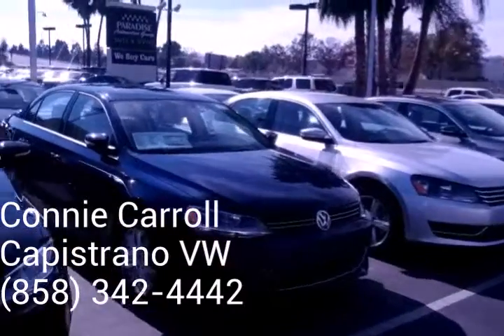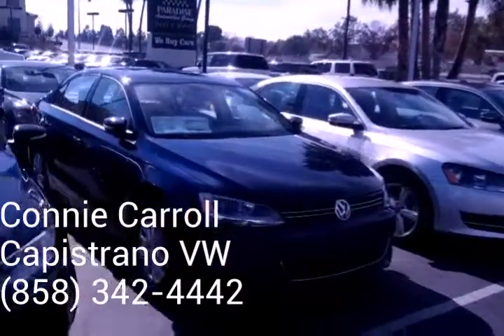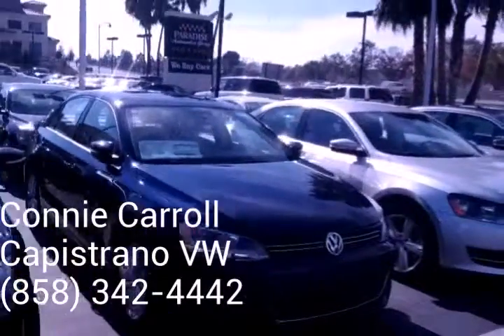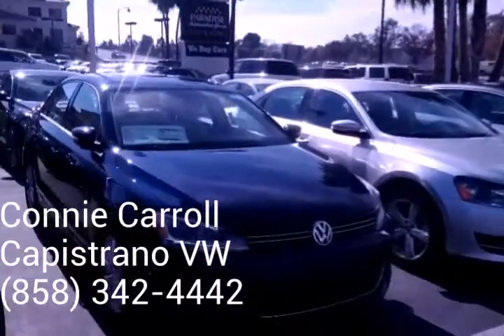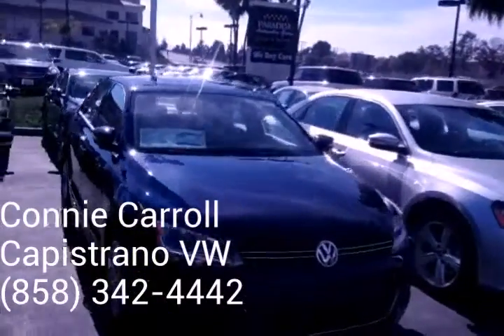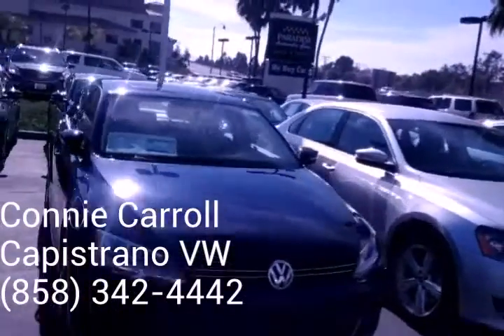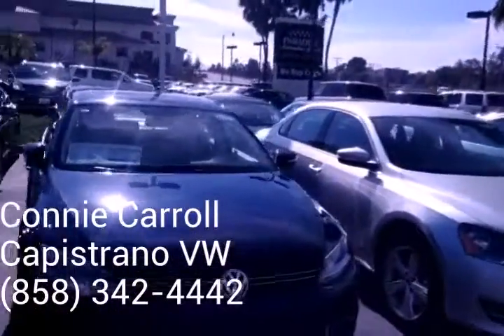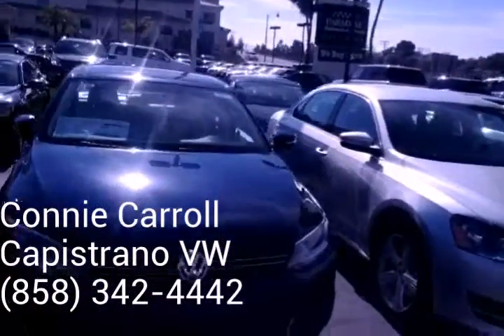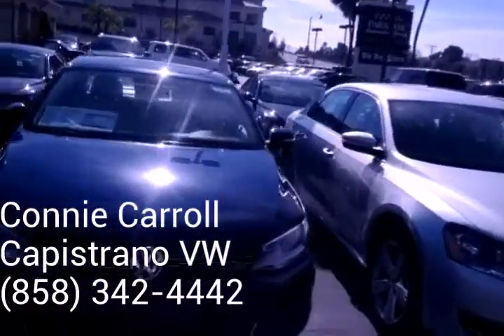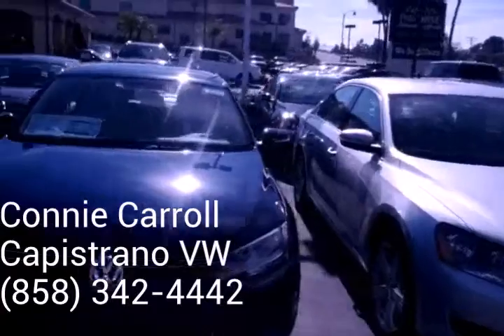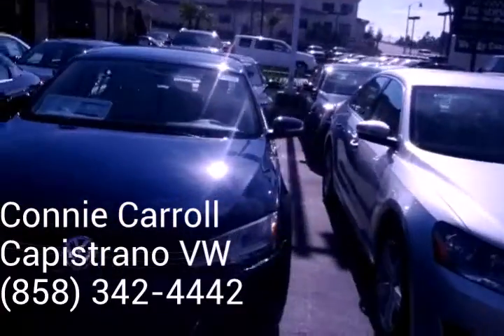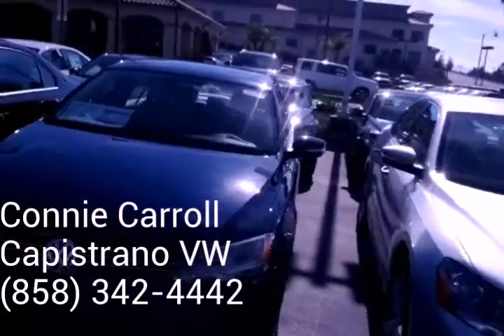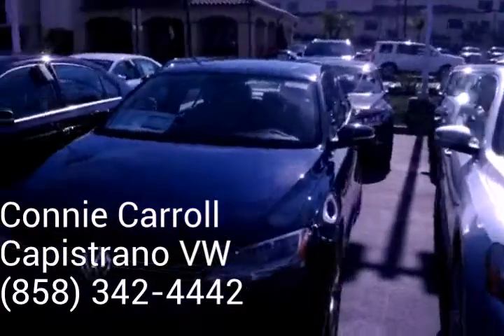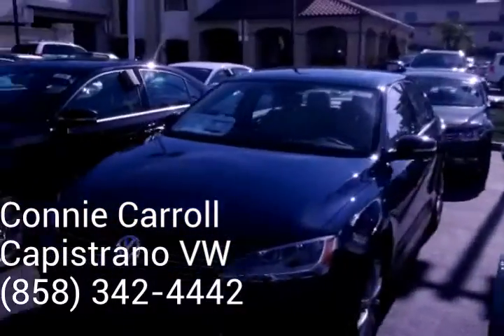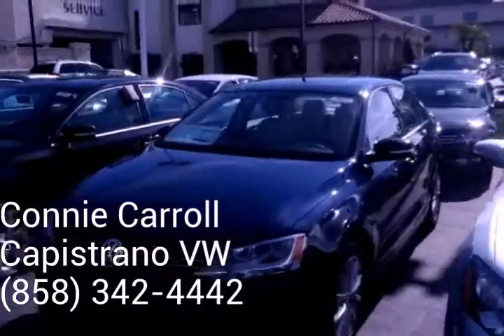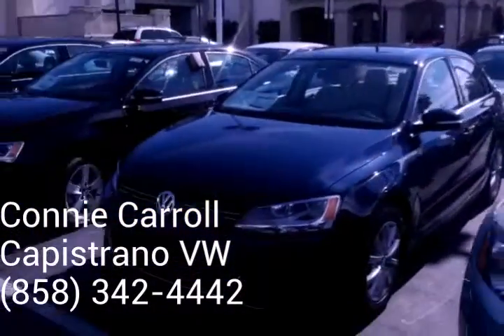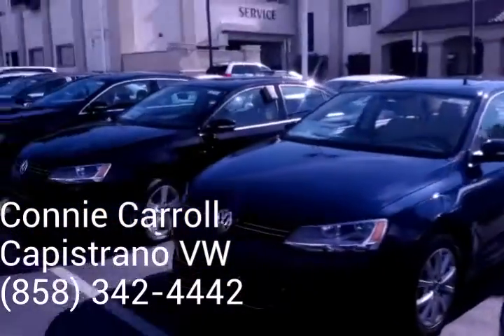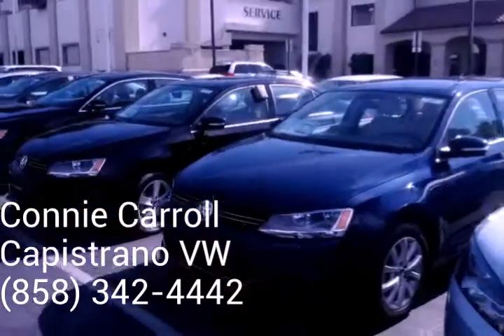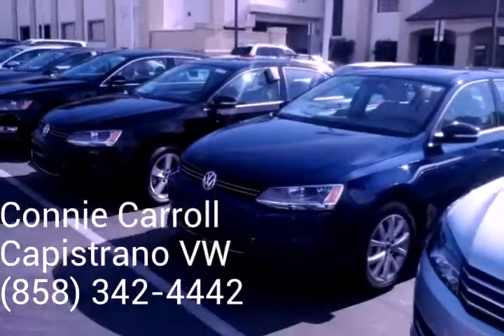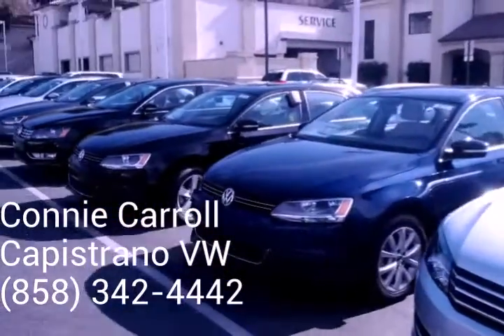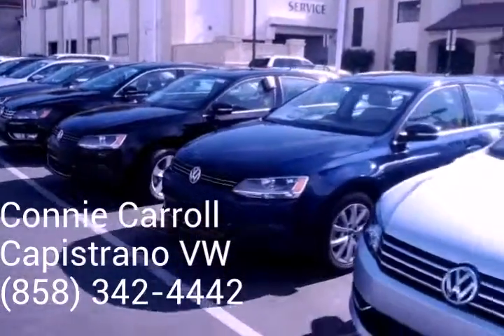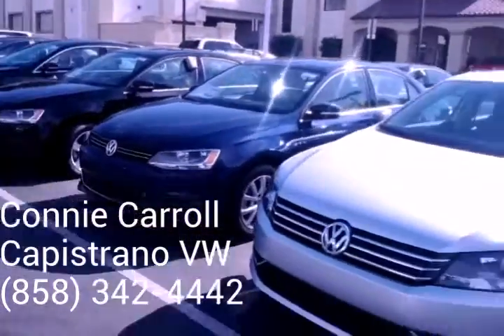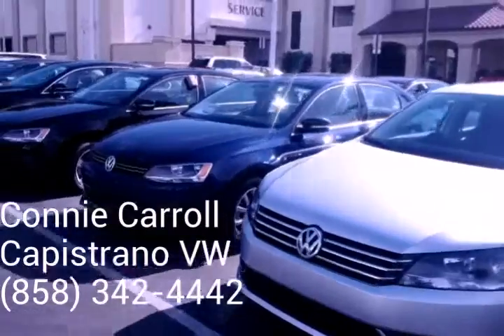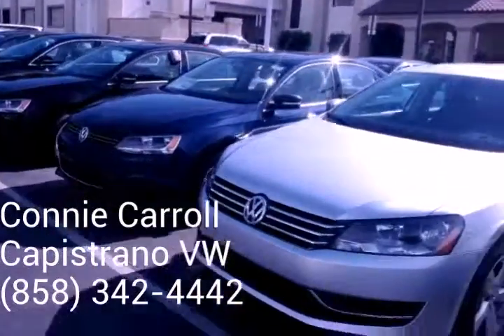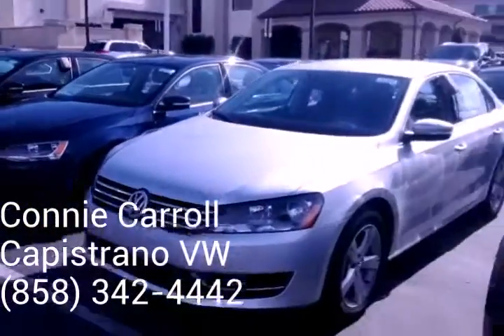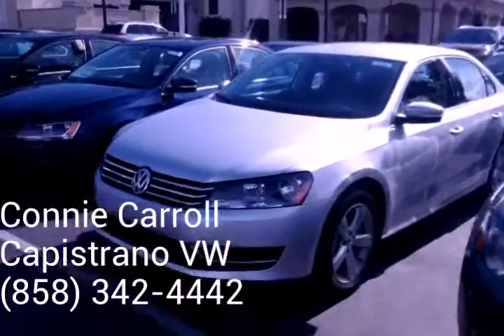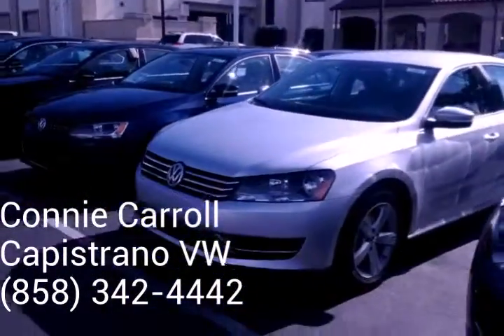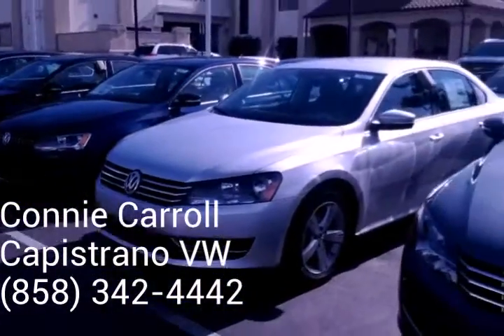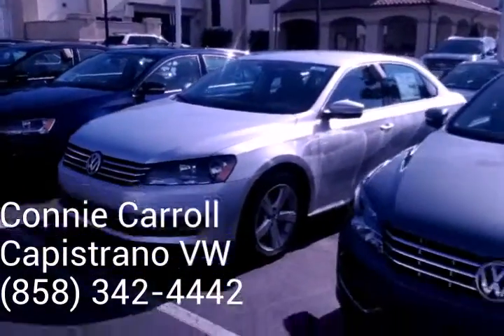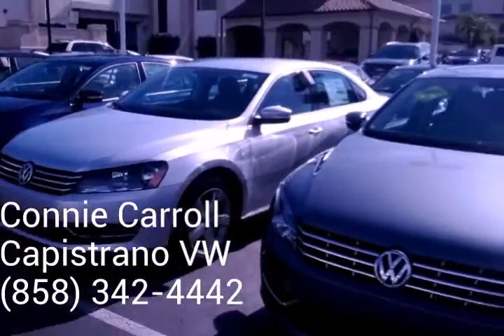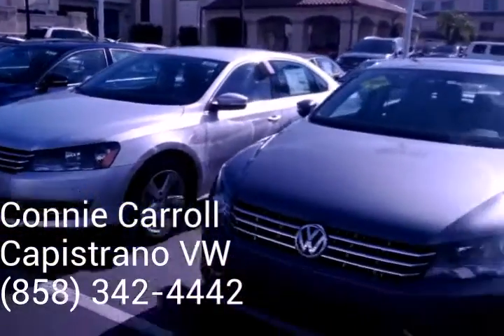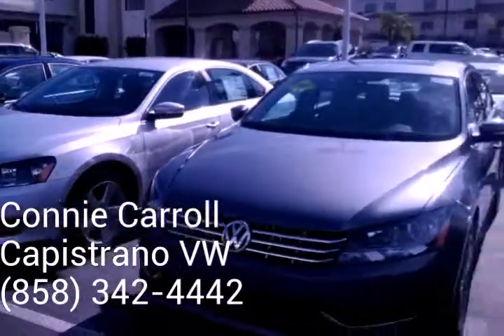We are getting some 2015s in on a daily basis, but our best price right now is going to be getting rid of this year's inventory.